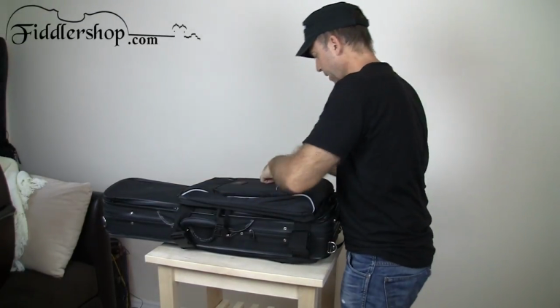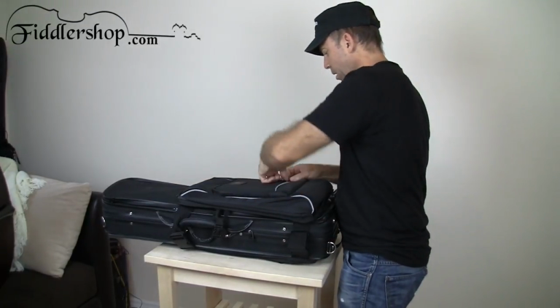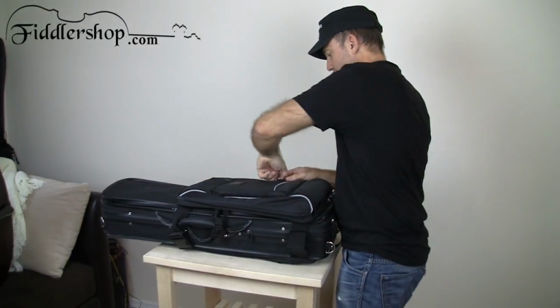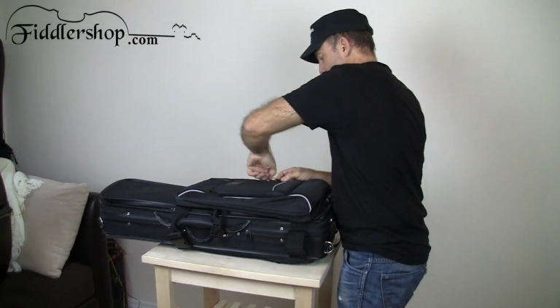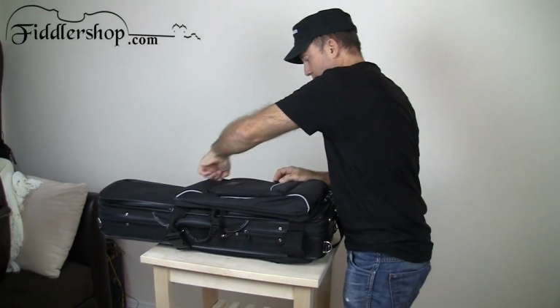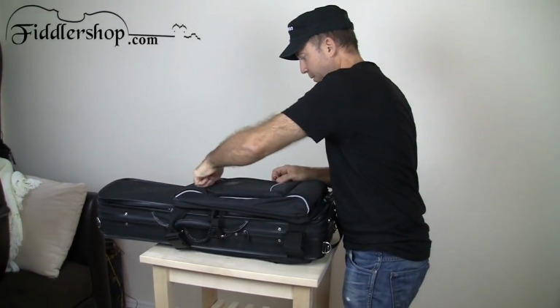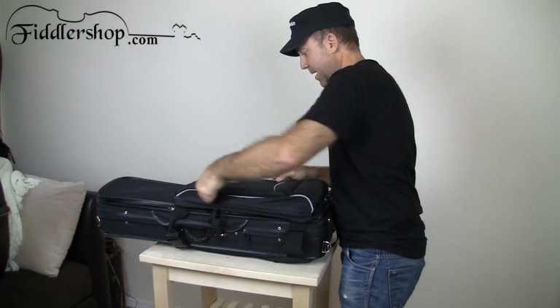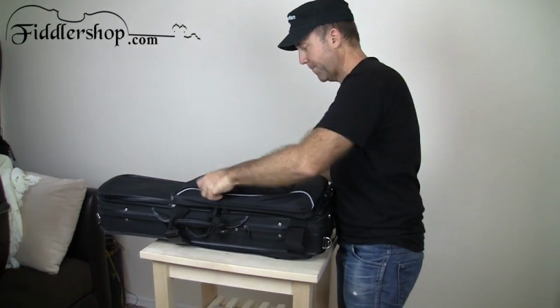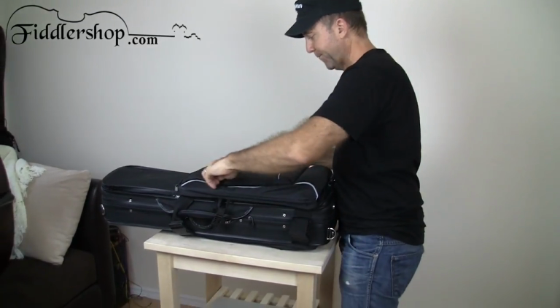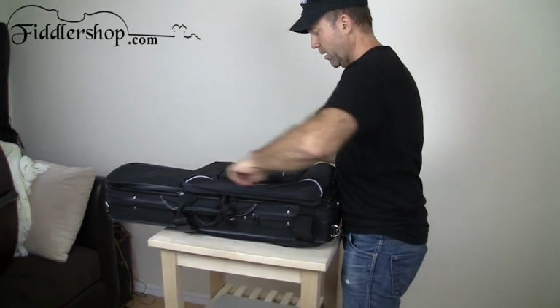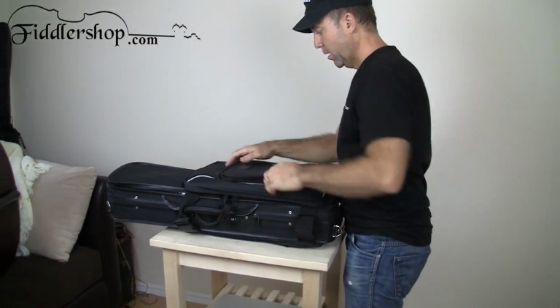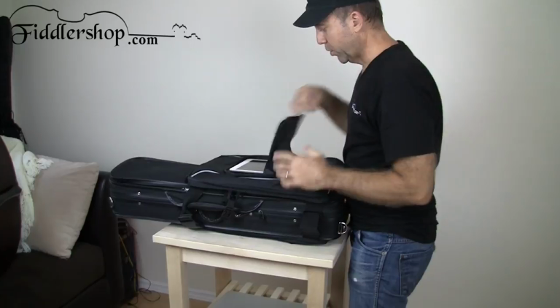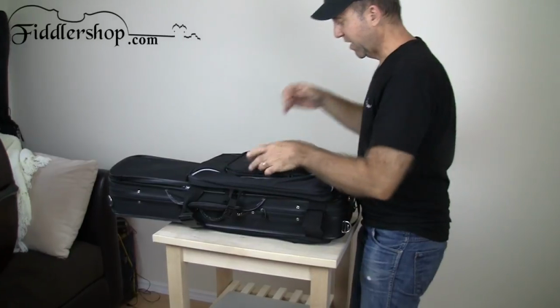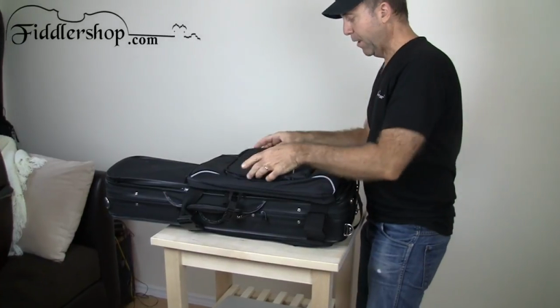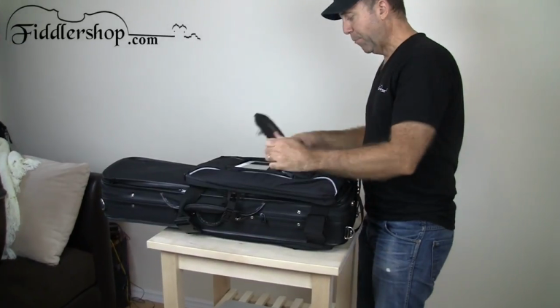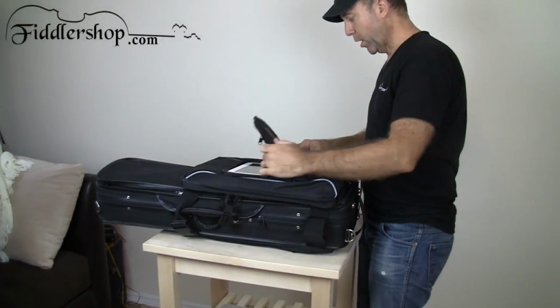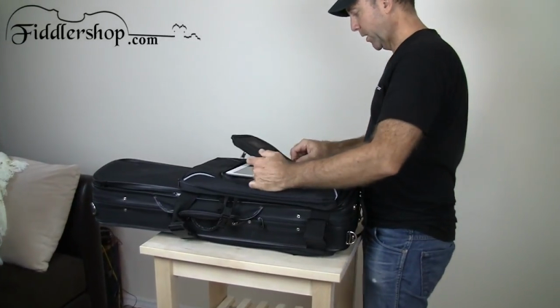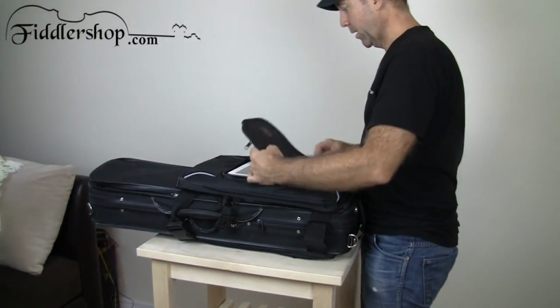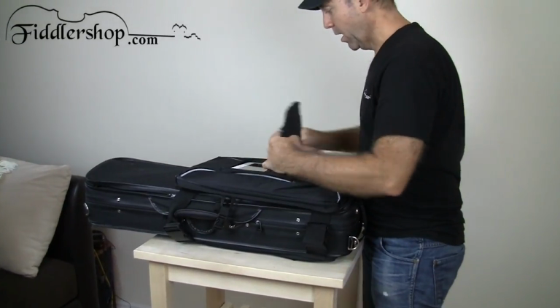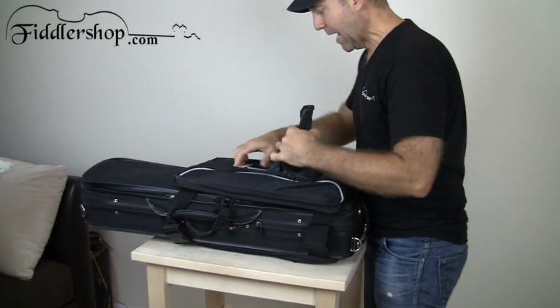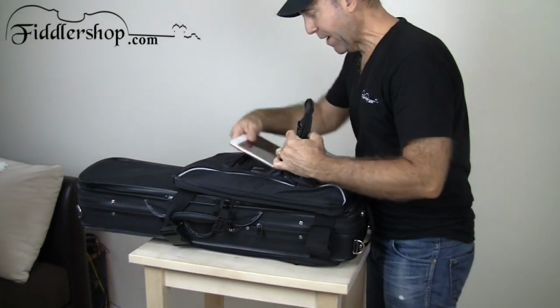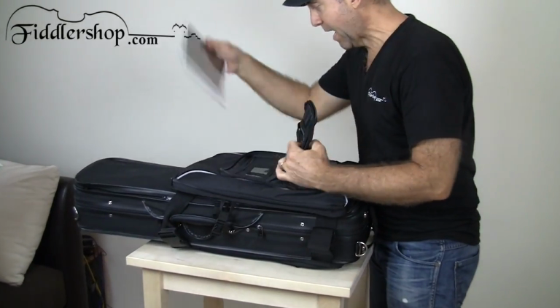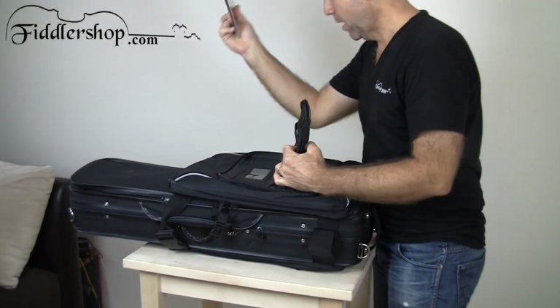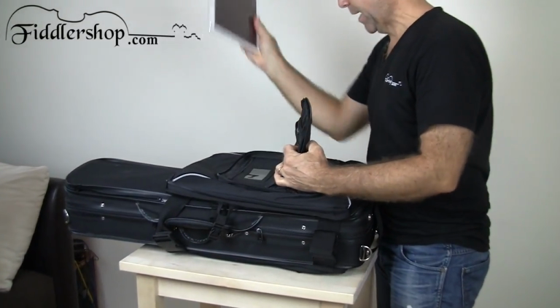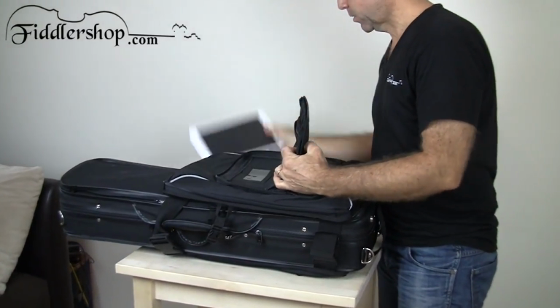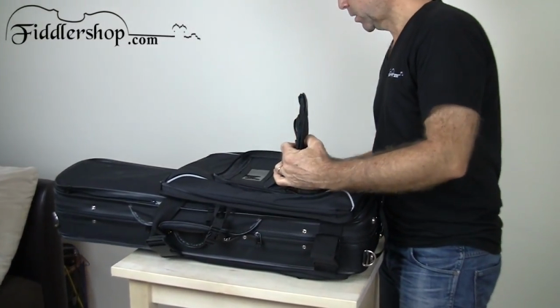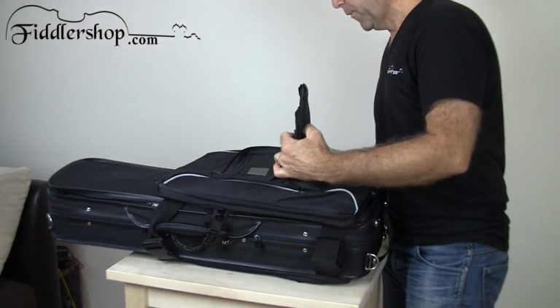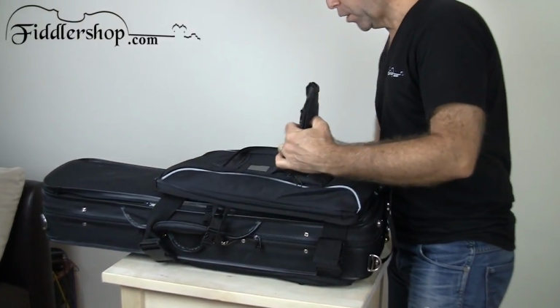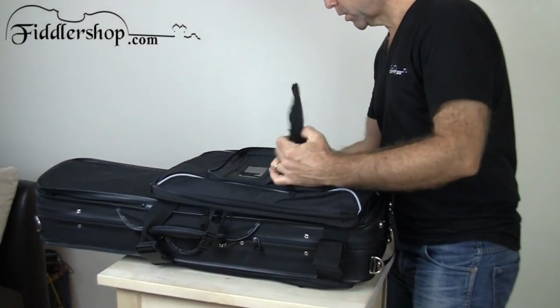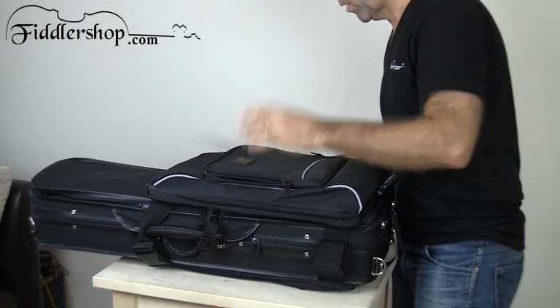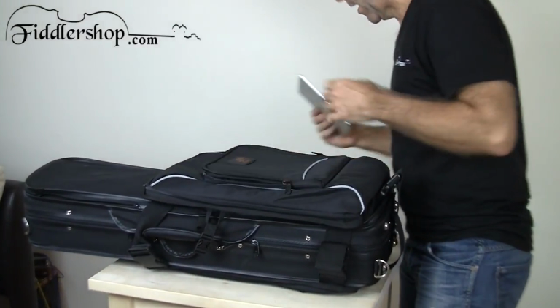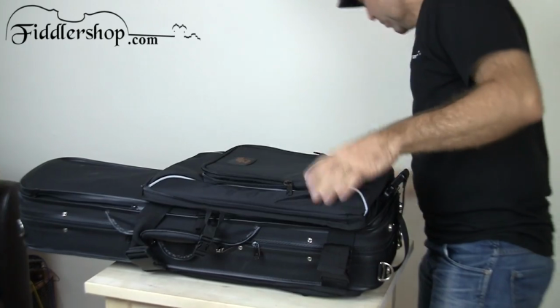Then you have another little compartment right here that you can keep books, iPad, pencils, phones, whatever you need.